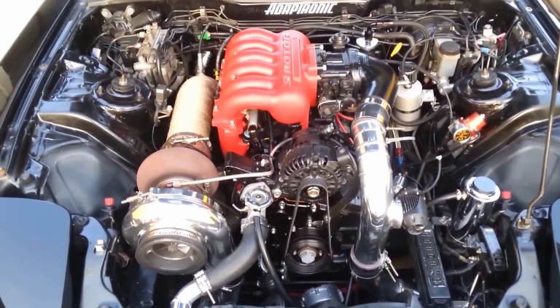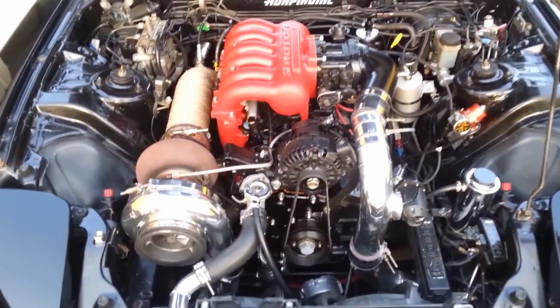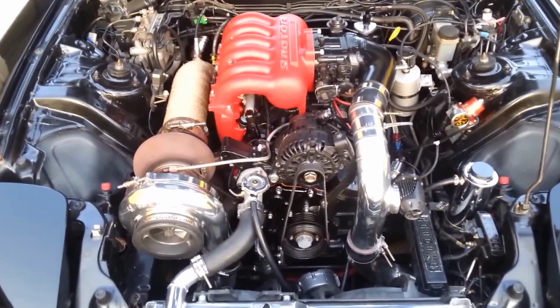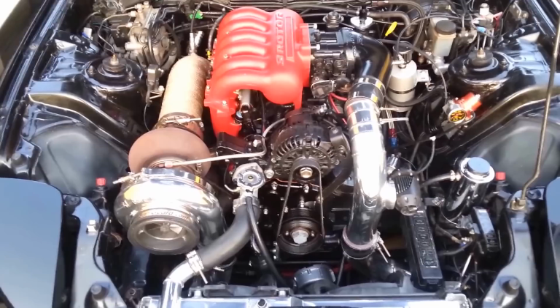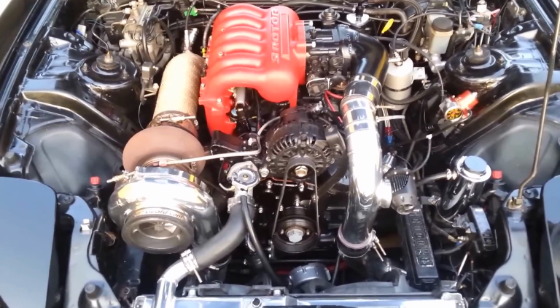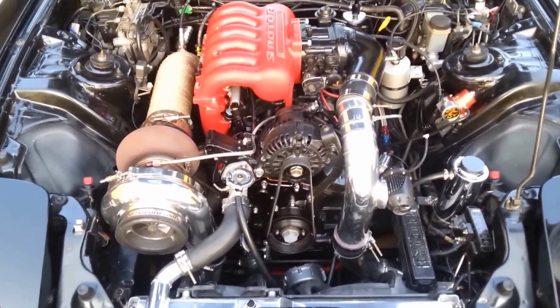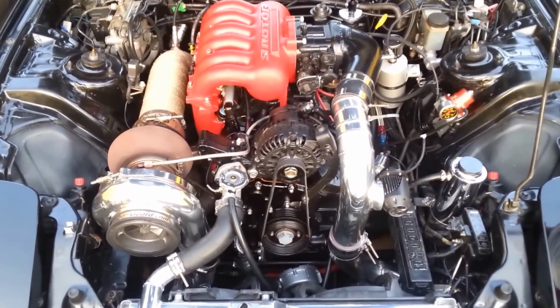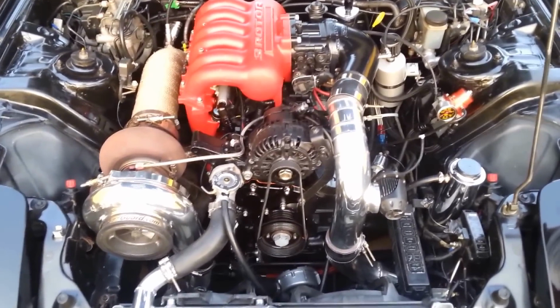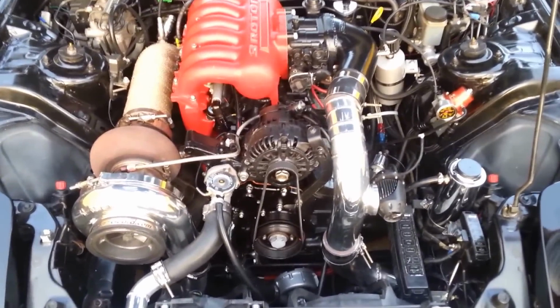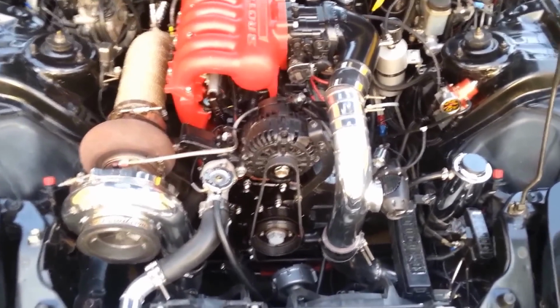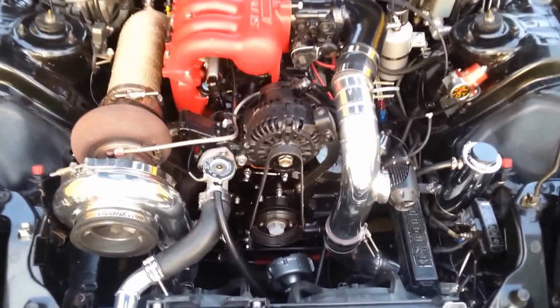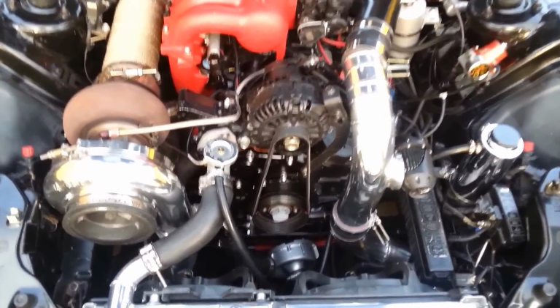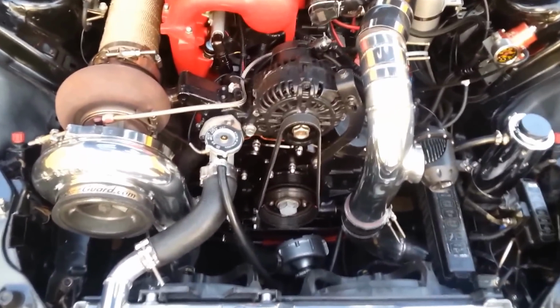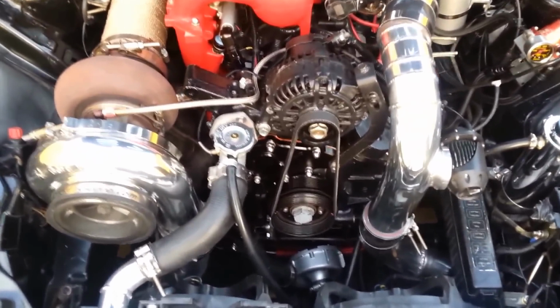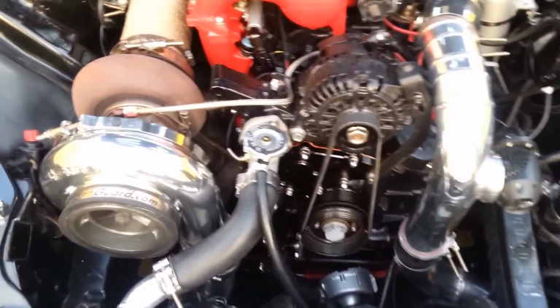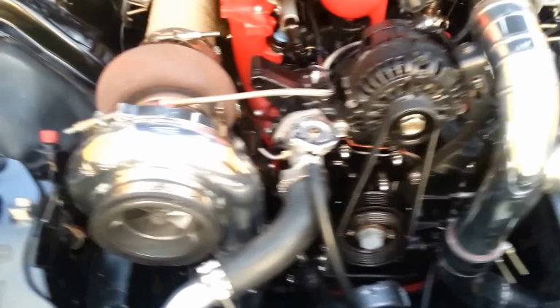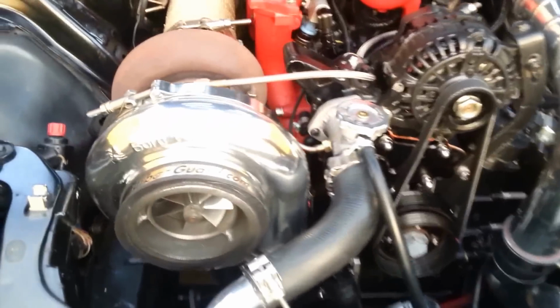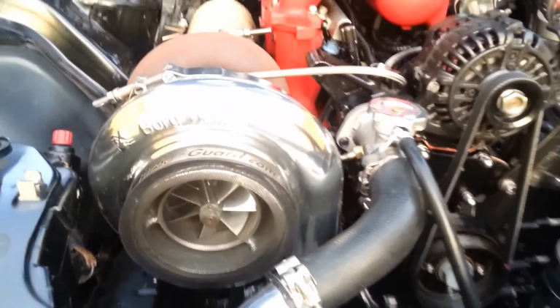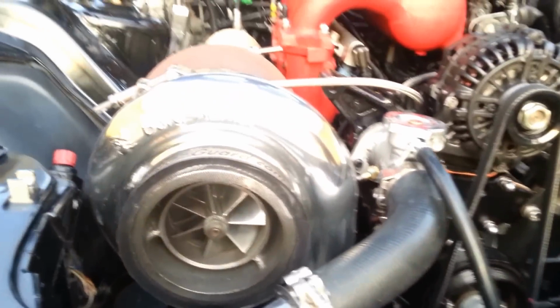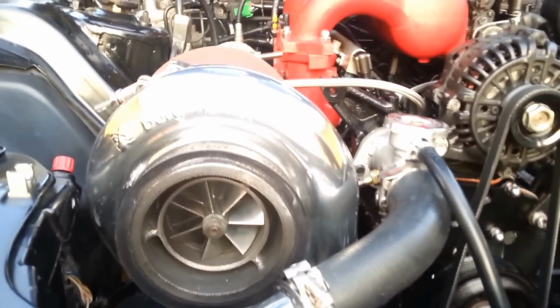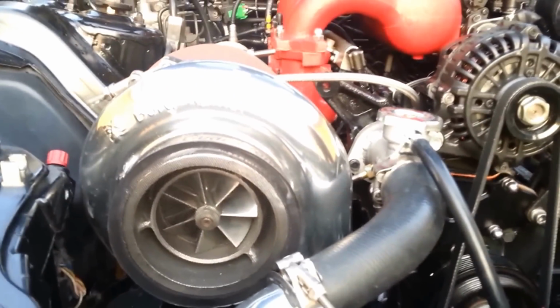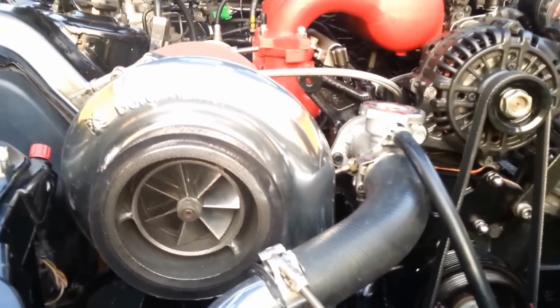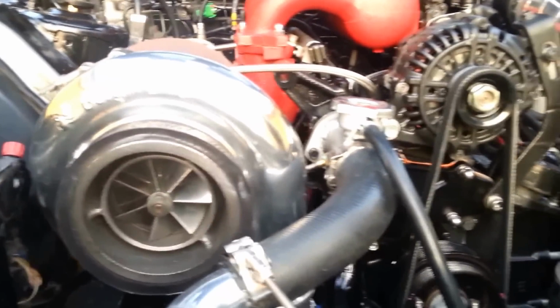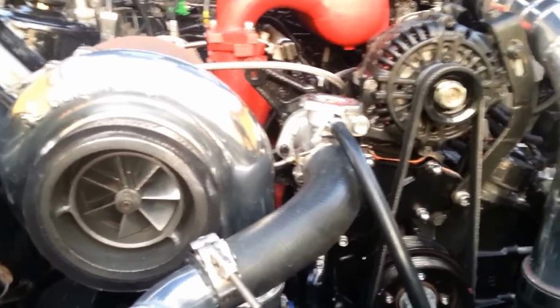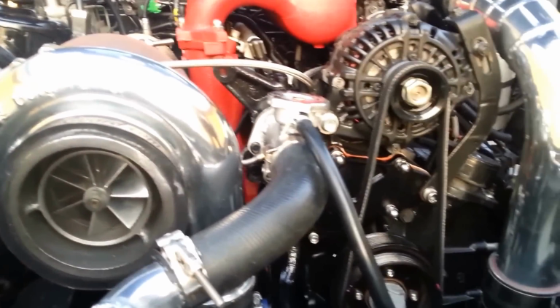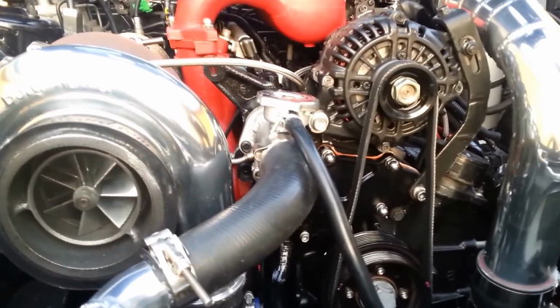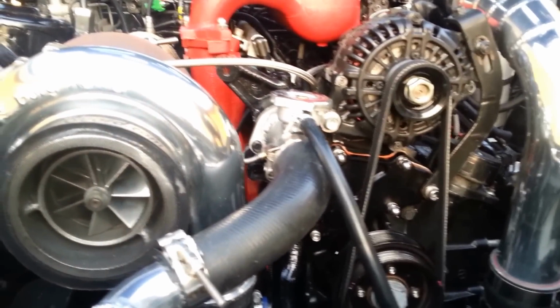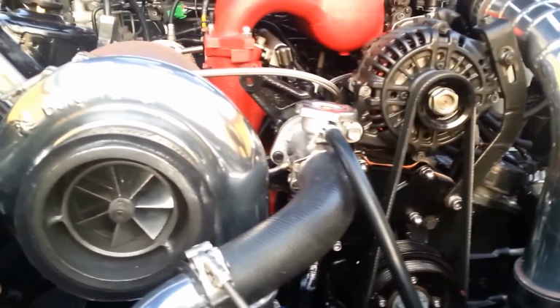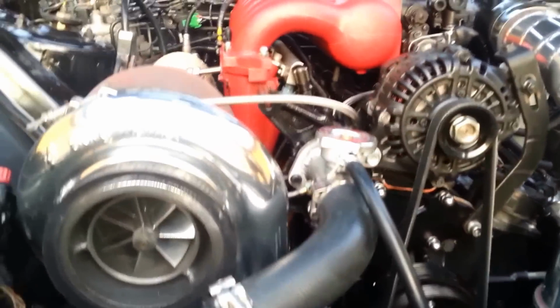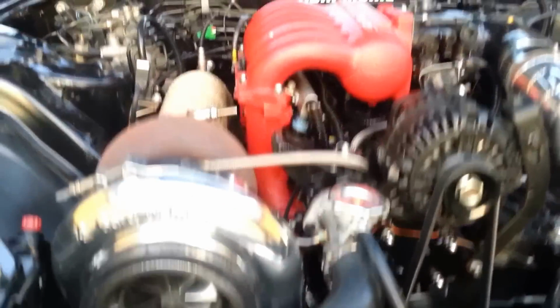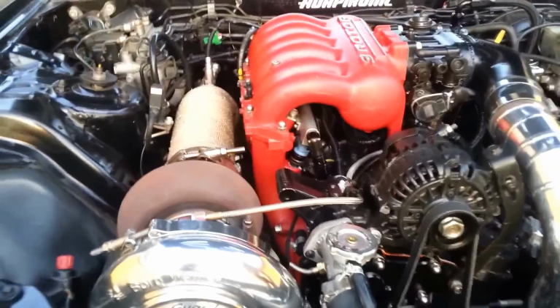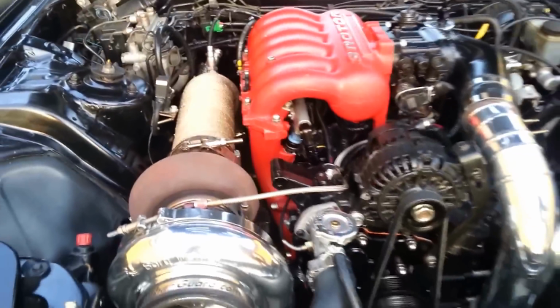All right, this is the three rotor RX-7, and we're using the Turblone Engineering water pump kit. This is the Davies Craig pump, and it's just like a little turbocharger for your coolant system.